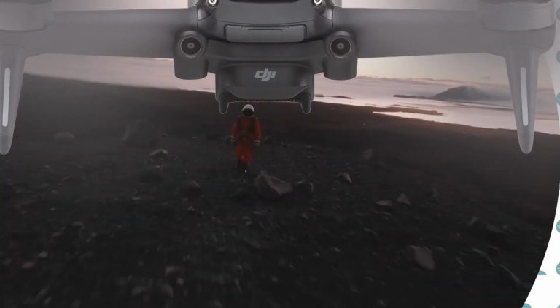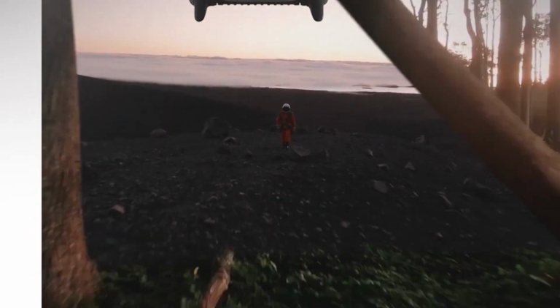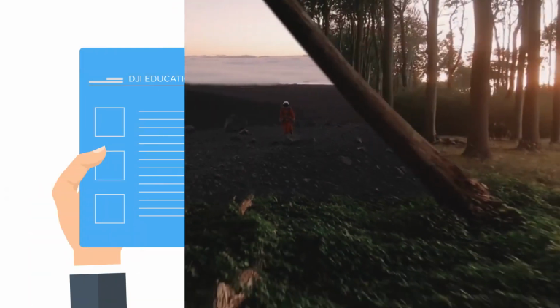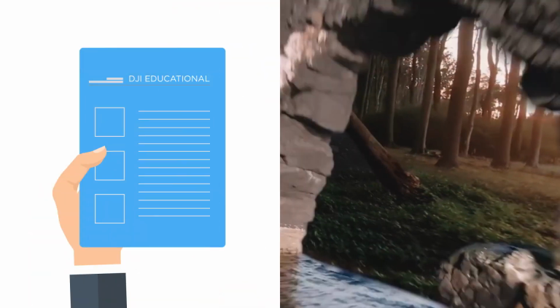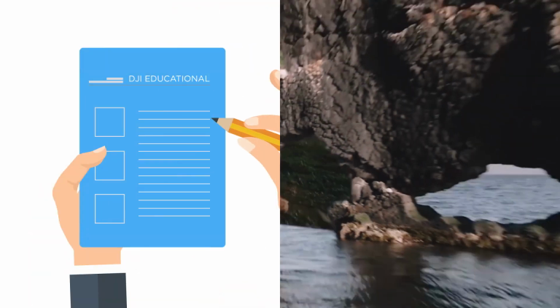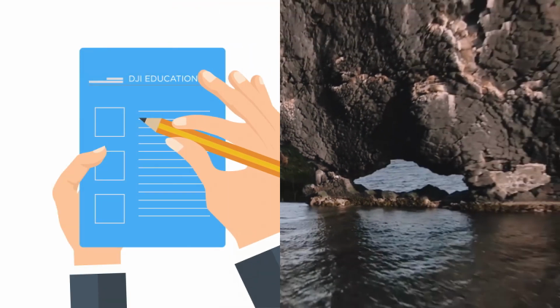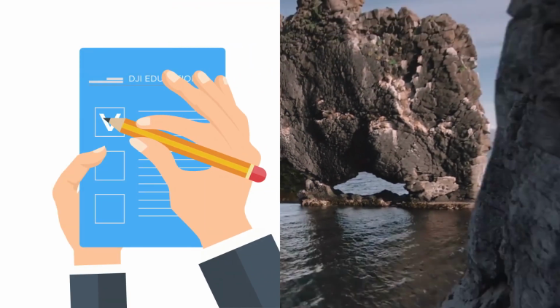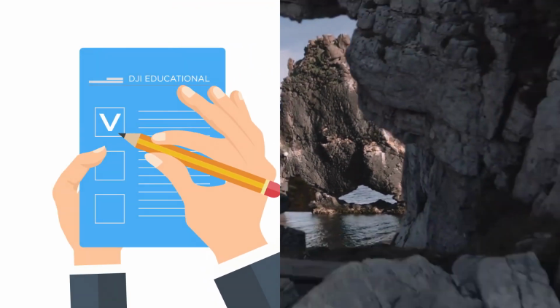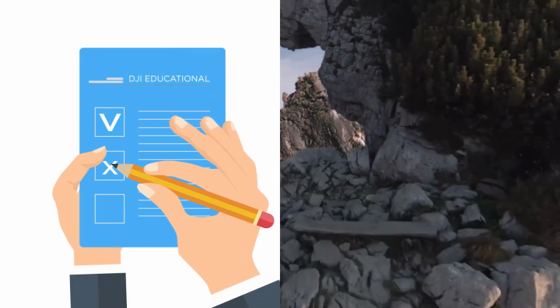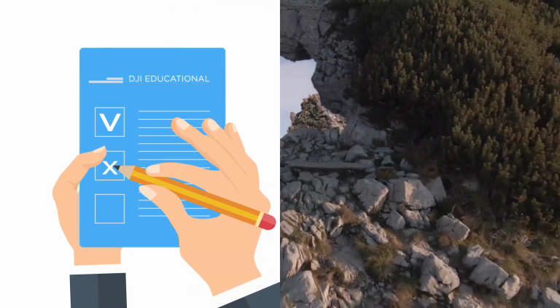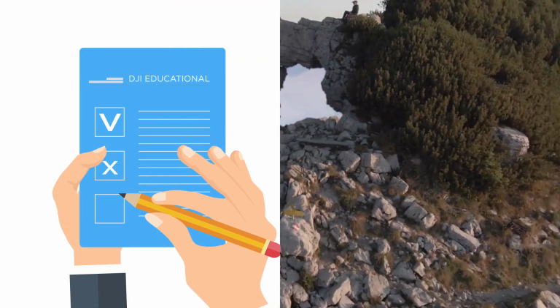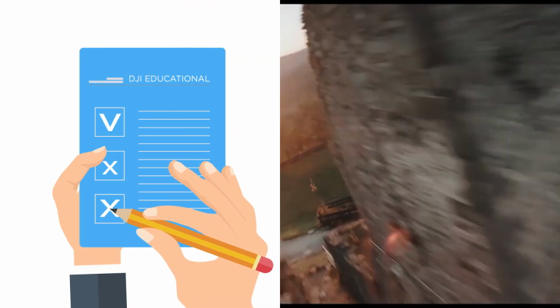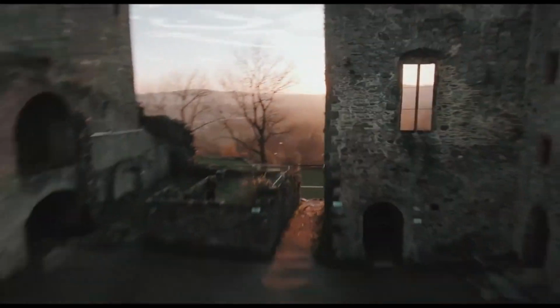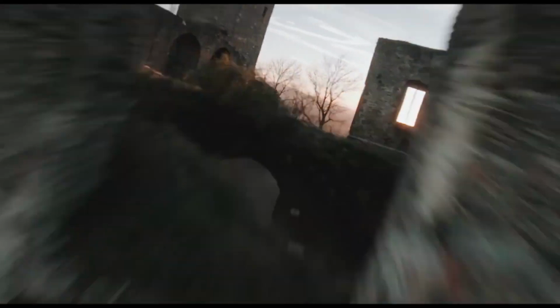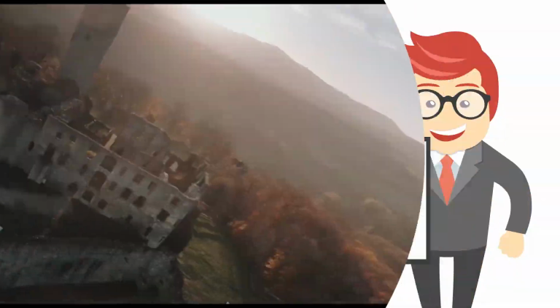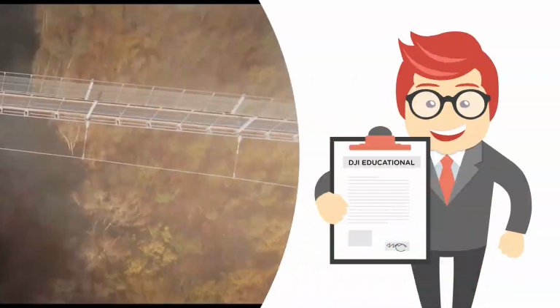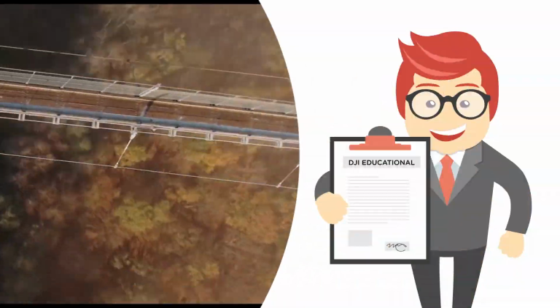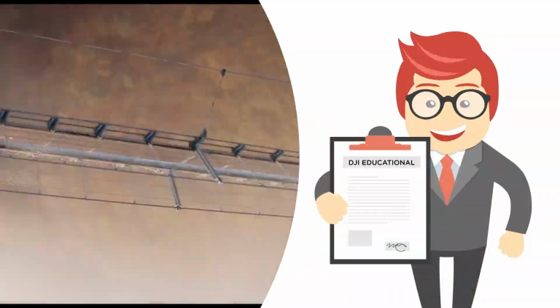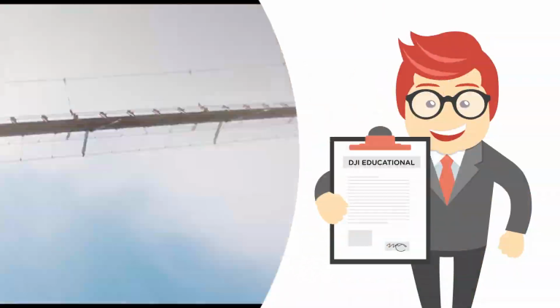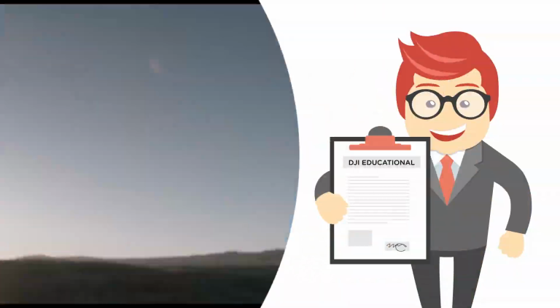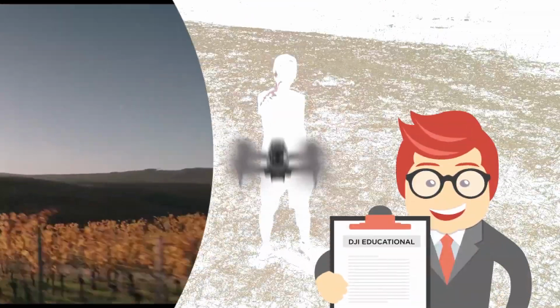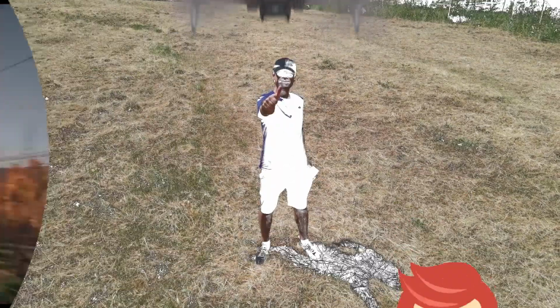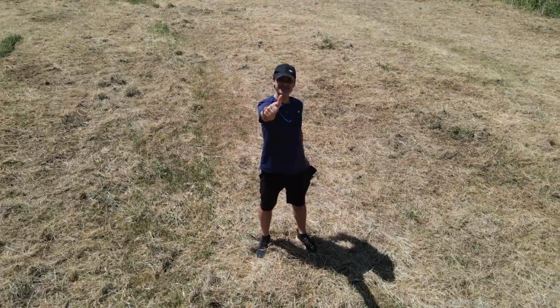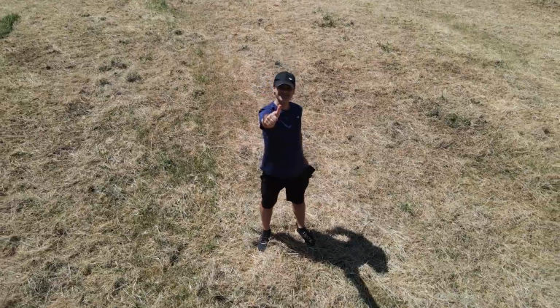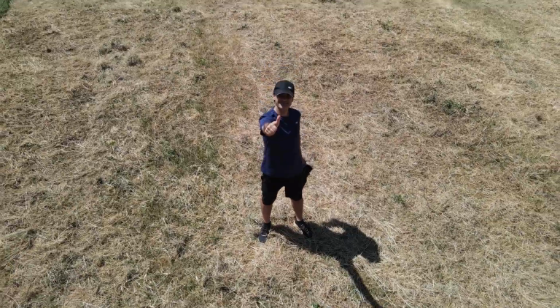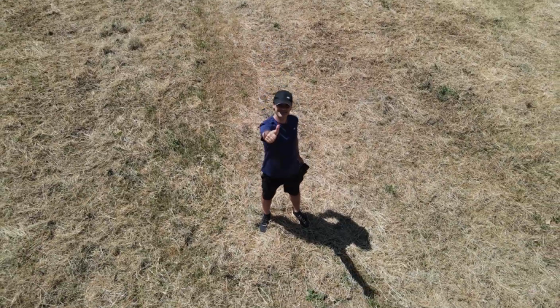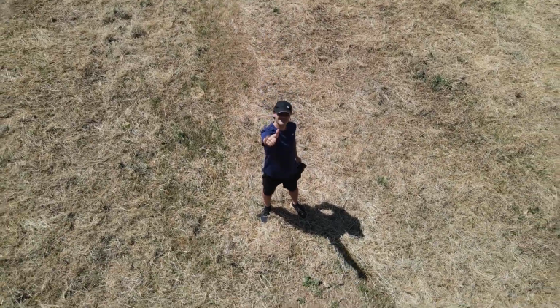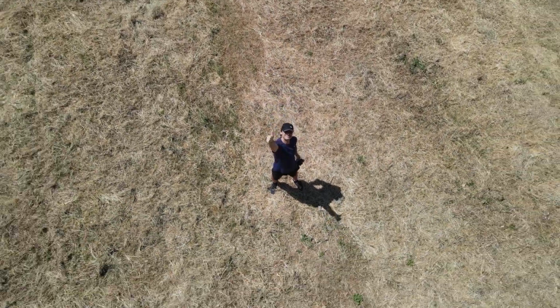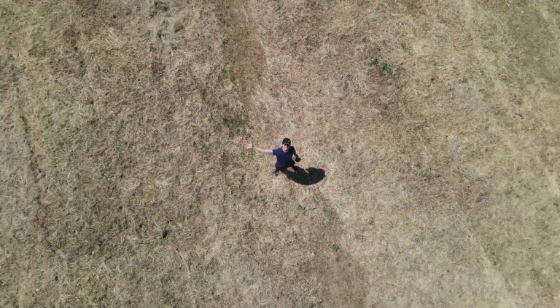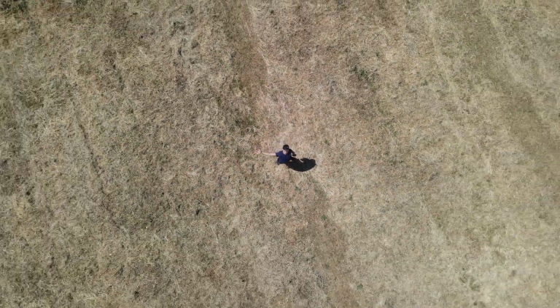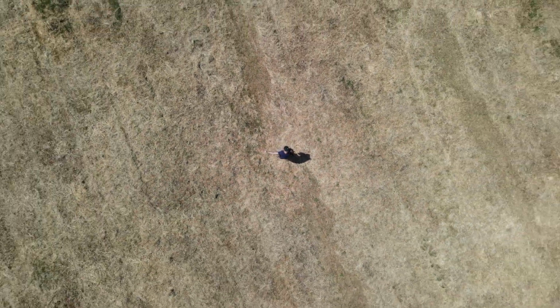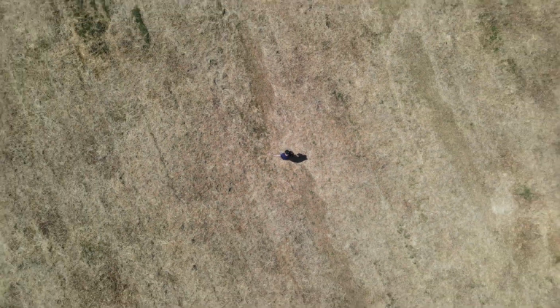Once the course is completed, you will receive the certificate of participation in the official DJI Arts educational course. What are you waiting for? Become an expert and prepare to move to the next level with DJI FPV.